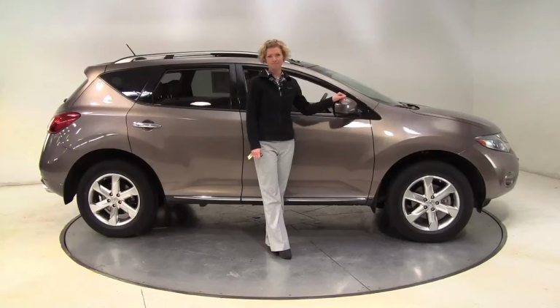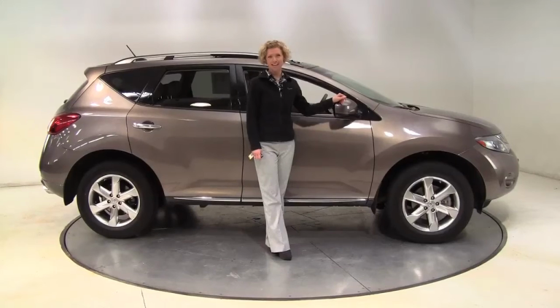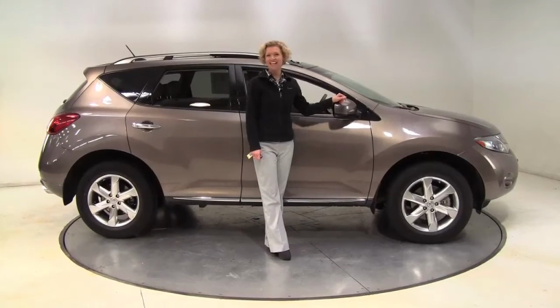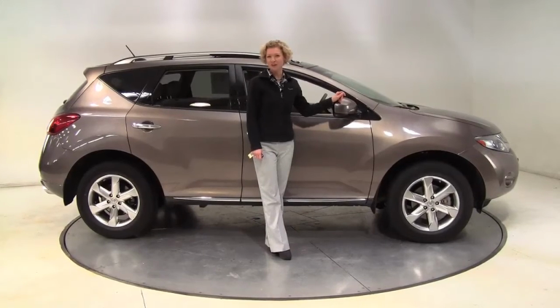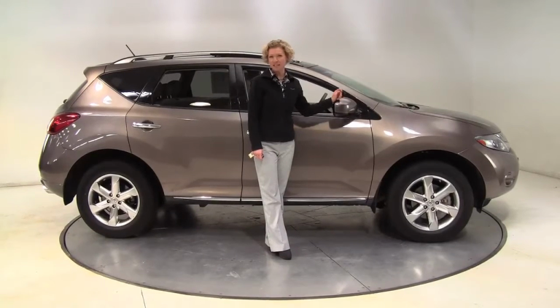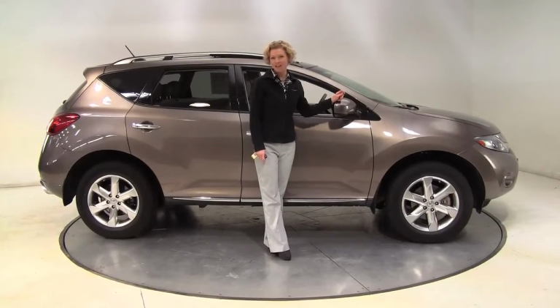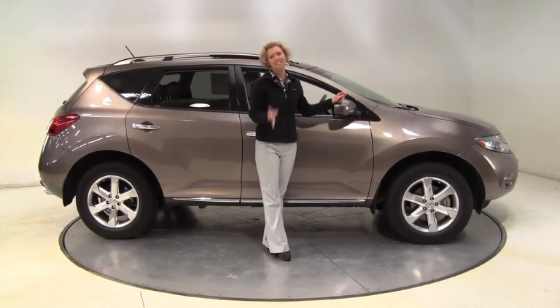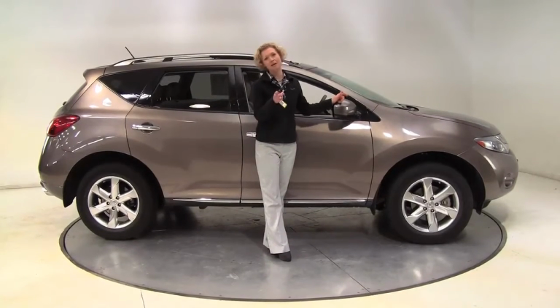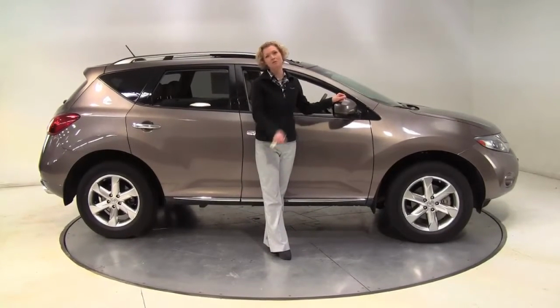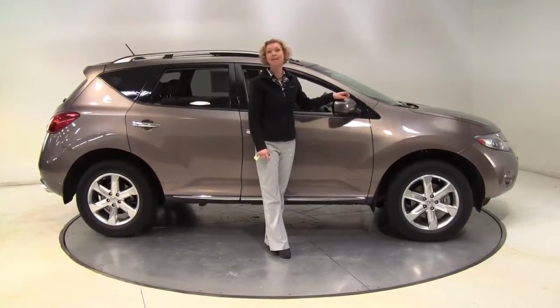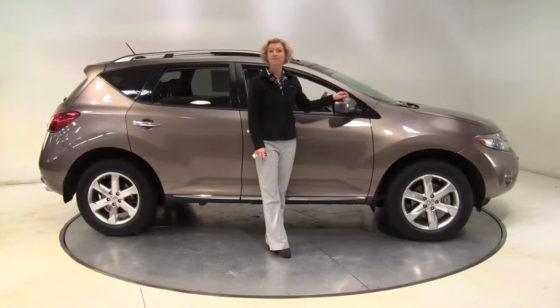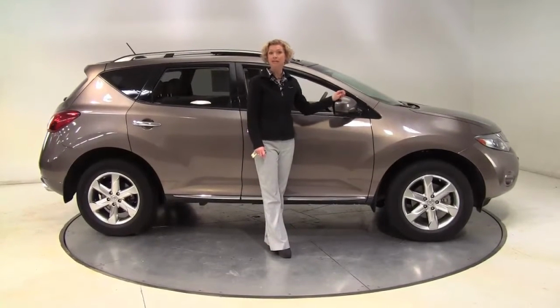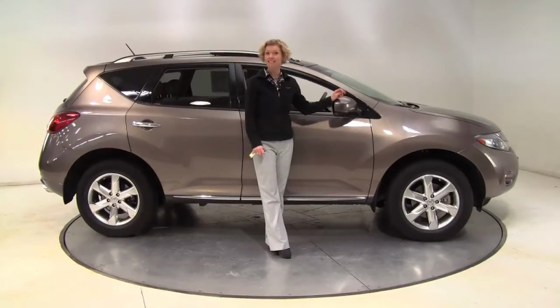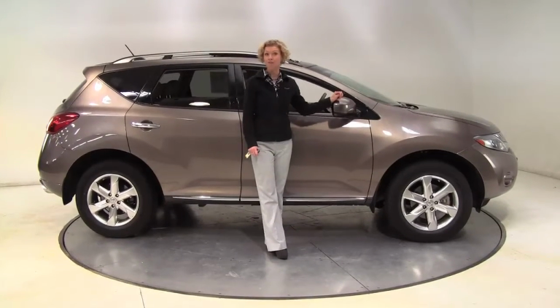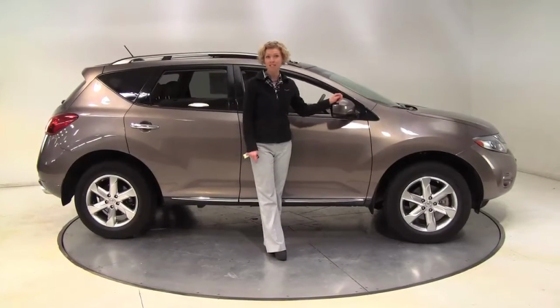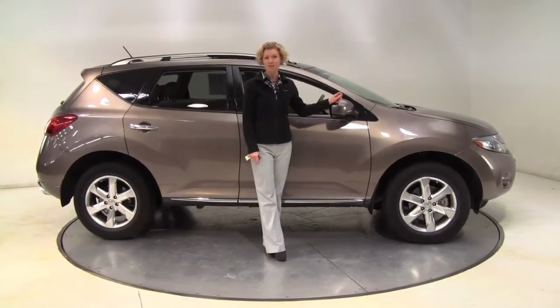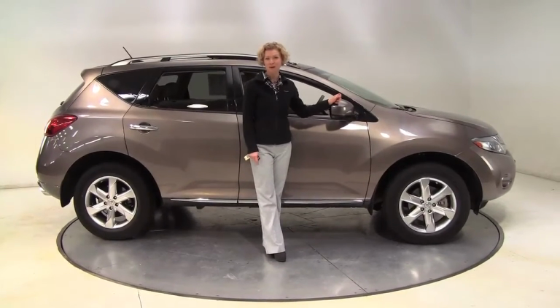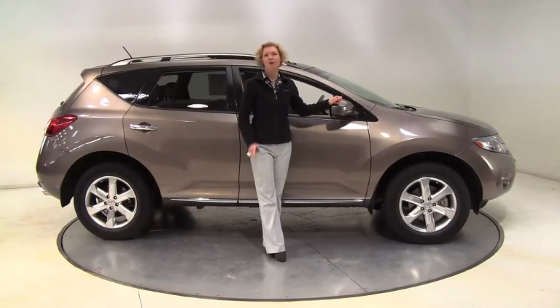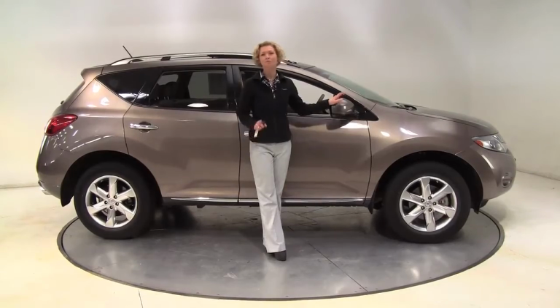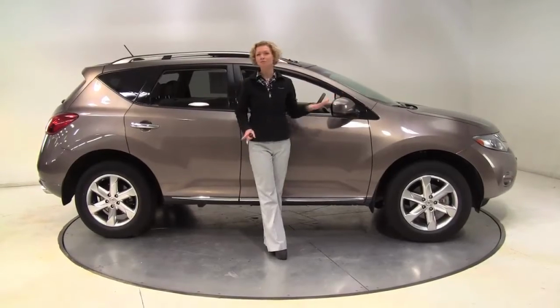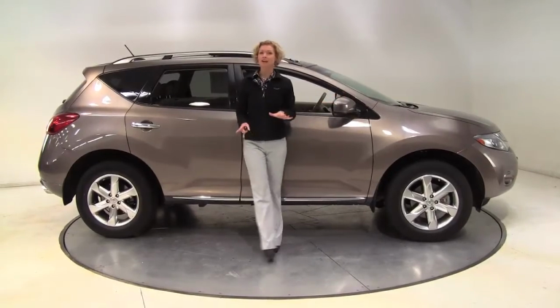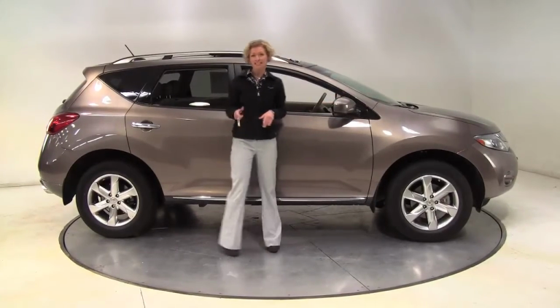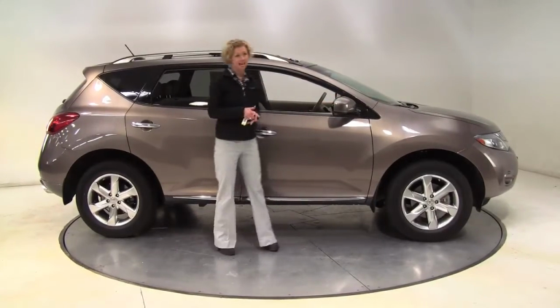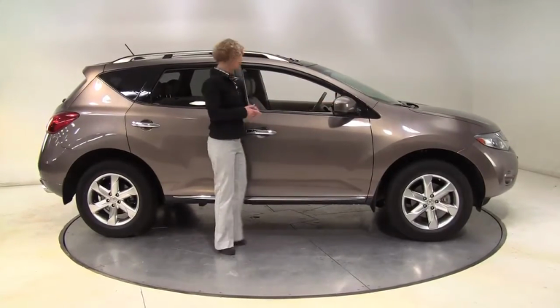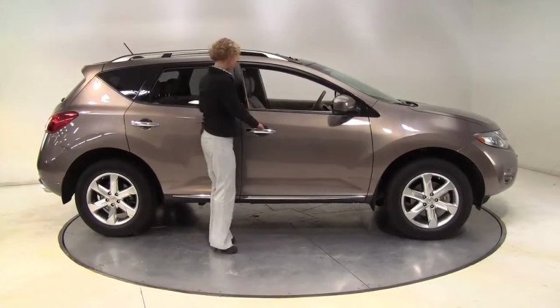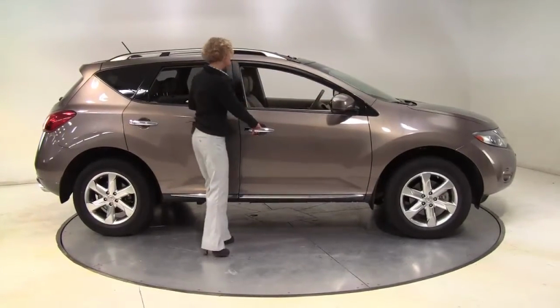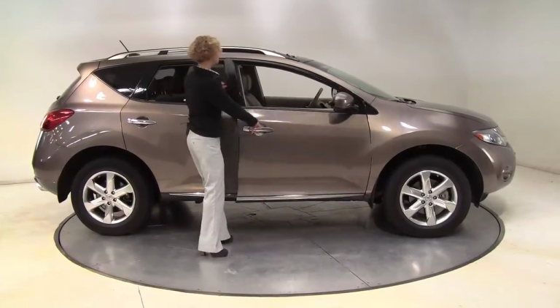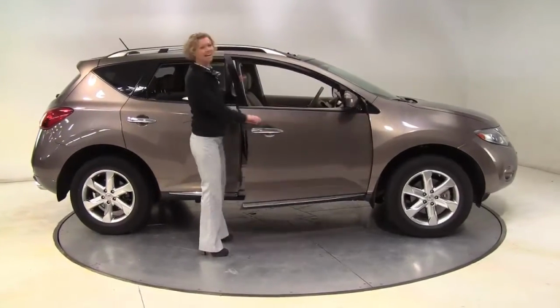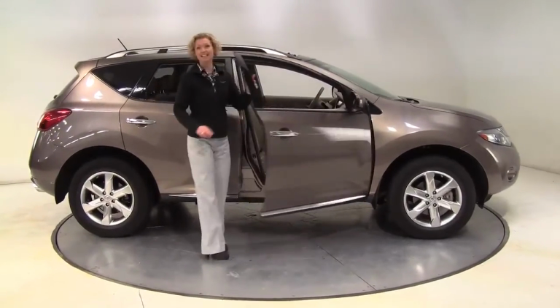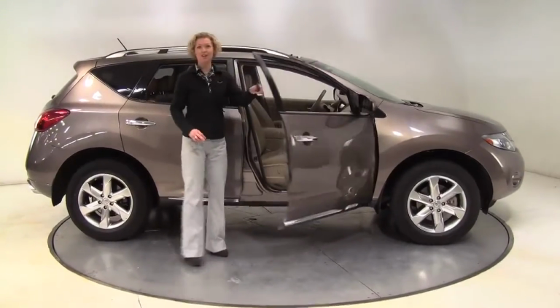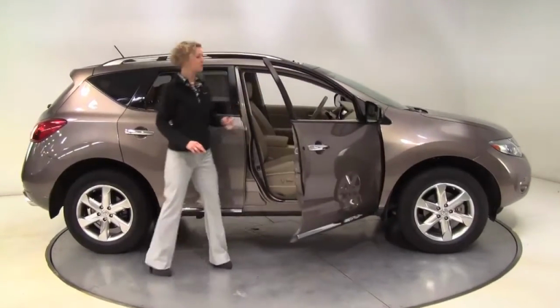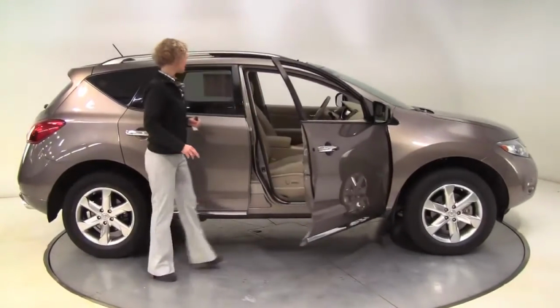Hello there, wise buyers. This is Erin coming to you once again from Feldman Nissan, Bloomington, Minnesota, with a beautiful 2010 Nissan Murano SL all-wheel drive.